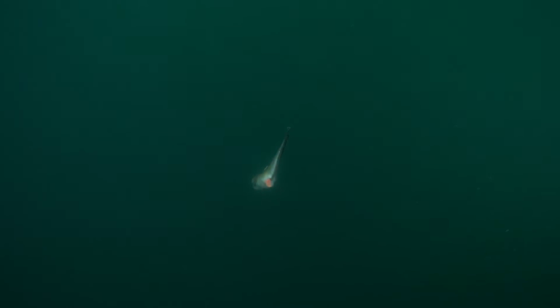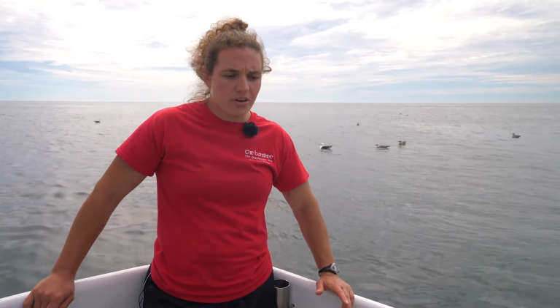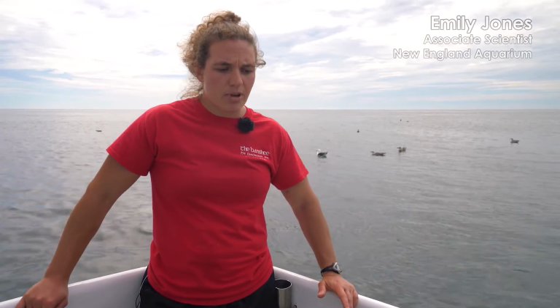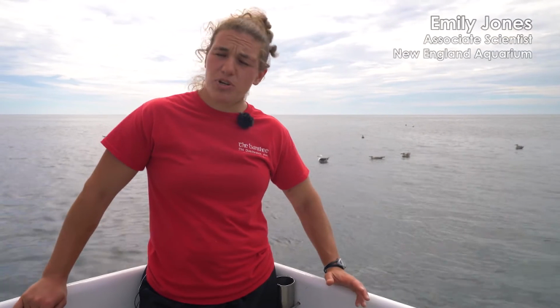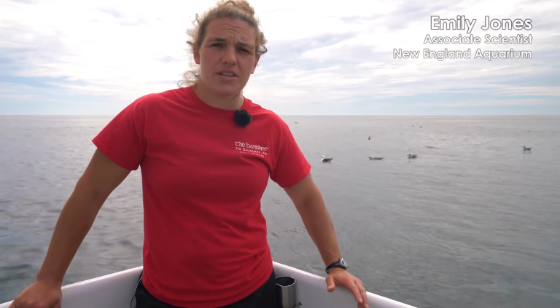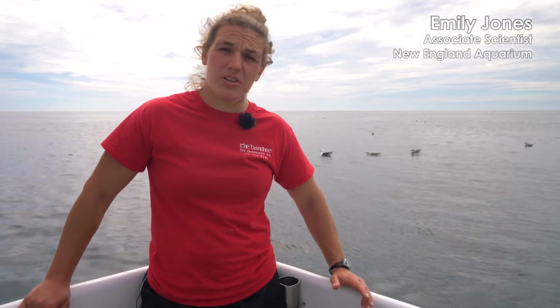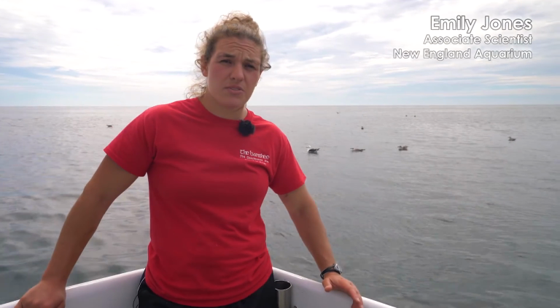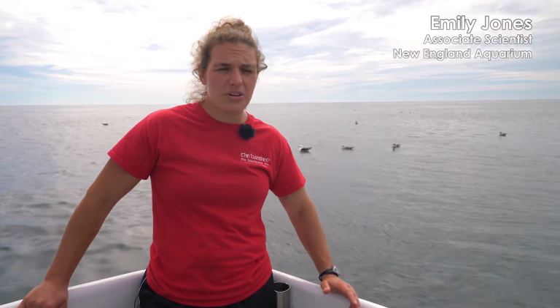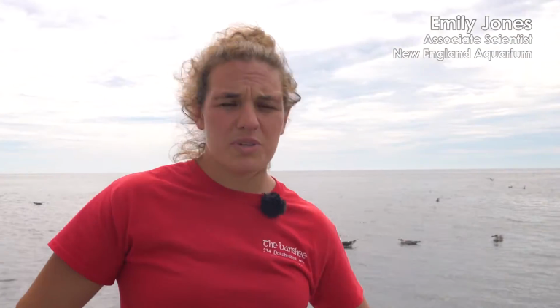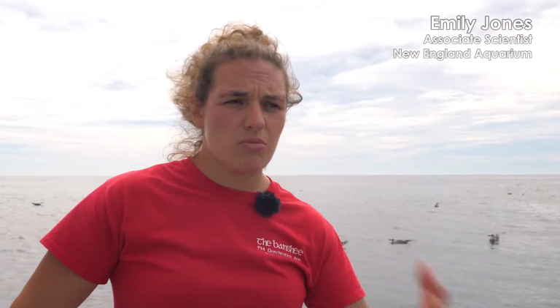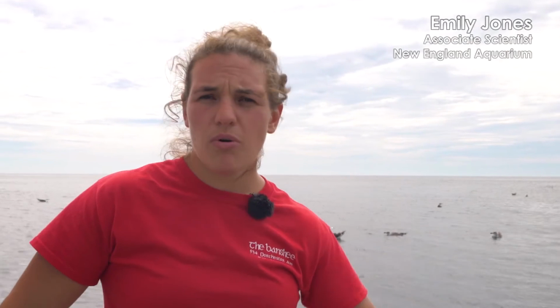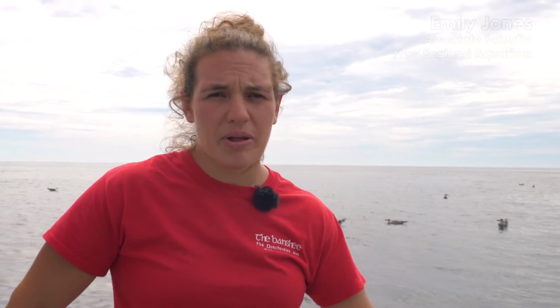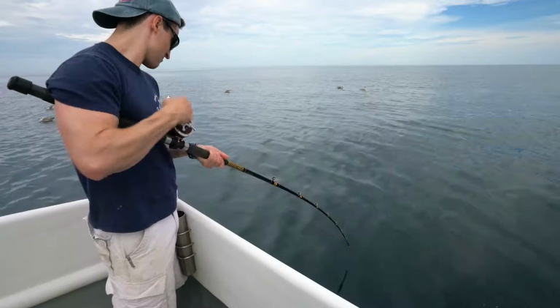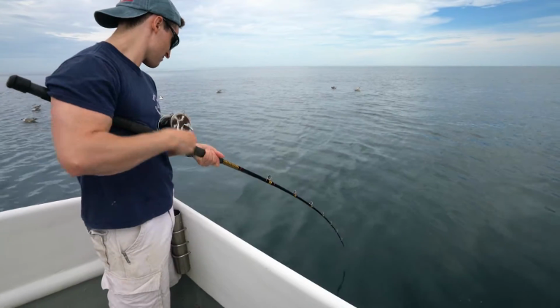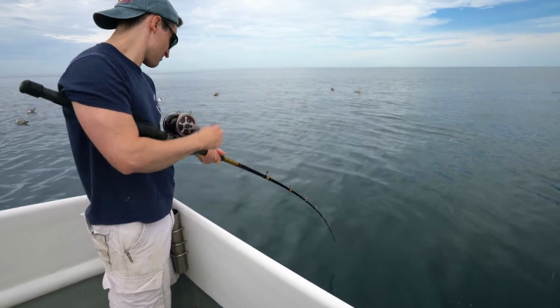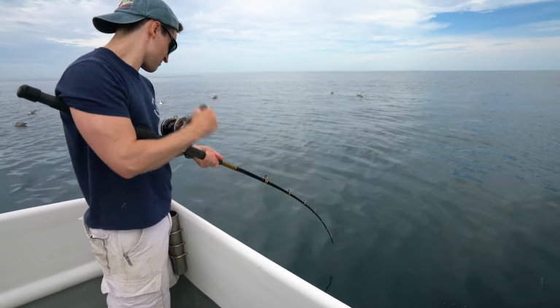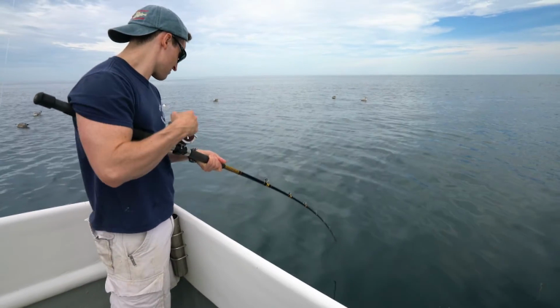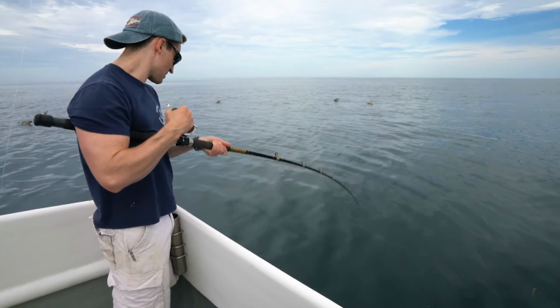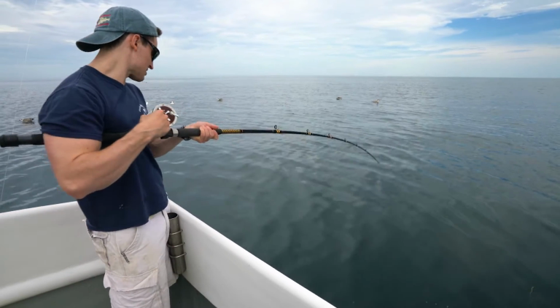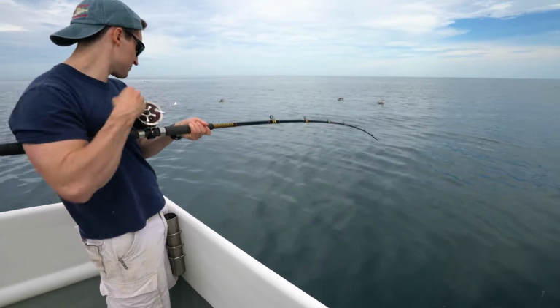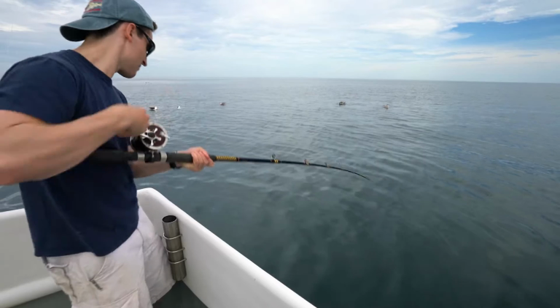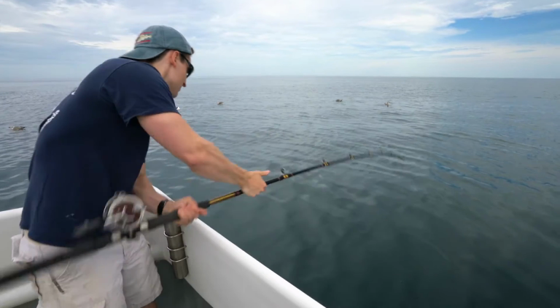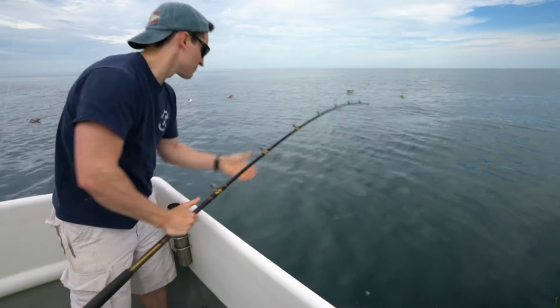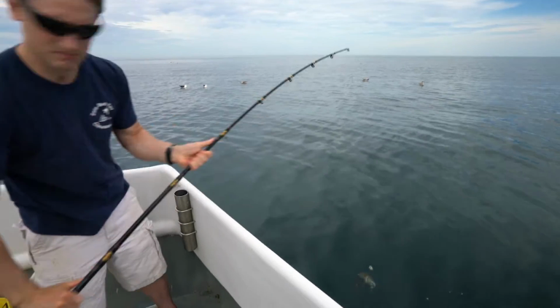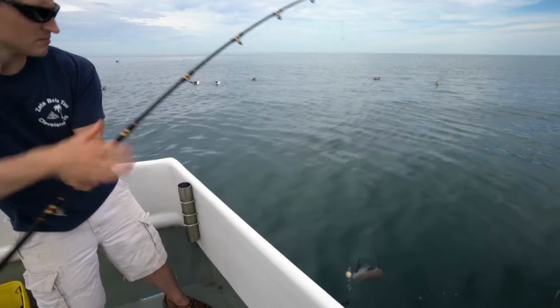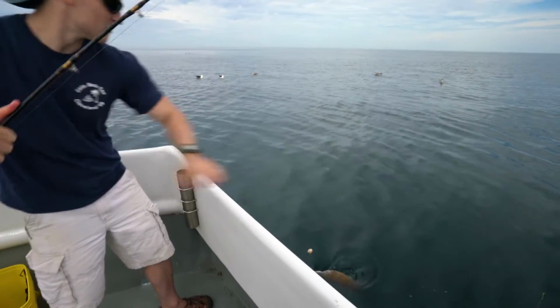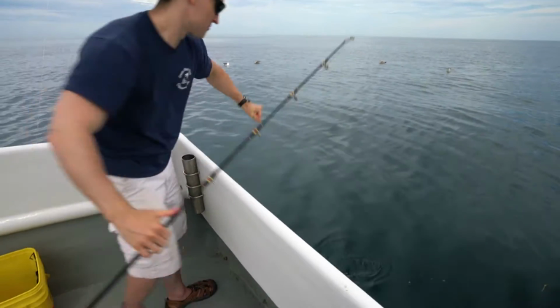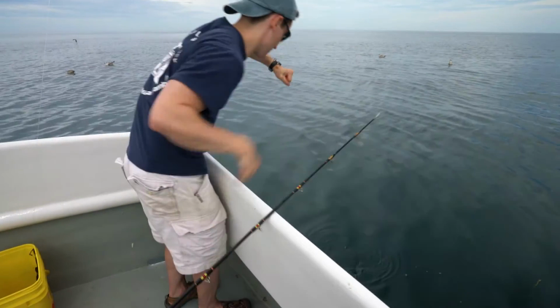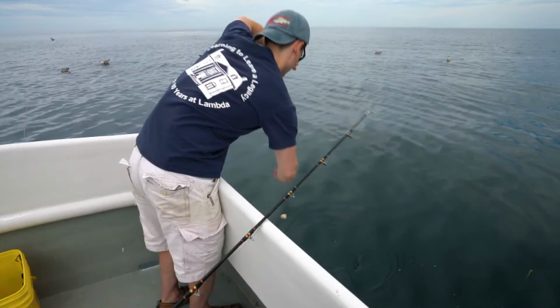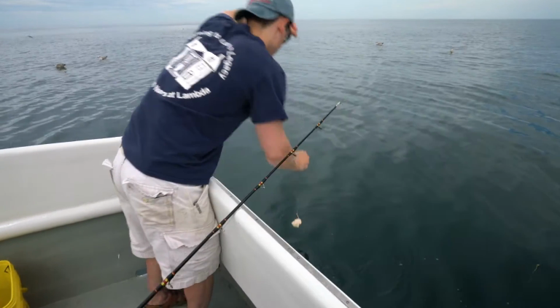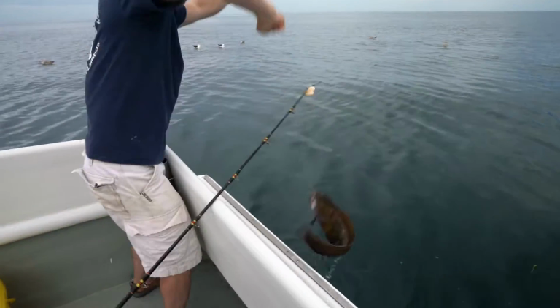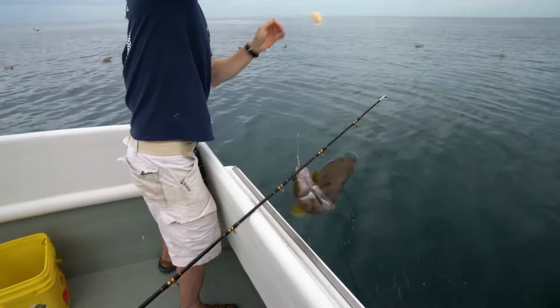Cusk are a data-poor species and they're currently a species of concern, which means that we don't know a whole lot about them. We know that their numbers have been declining in the last decade, so it's important for management and for the sustainability of the fishery that we learn as much about them as we can.